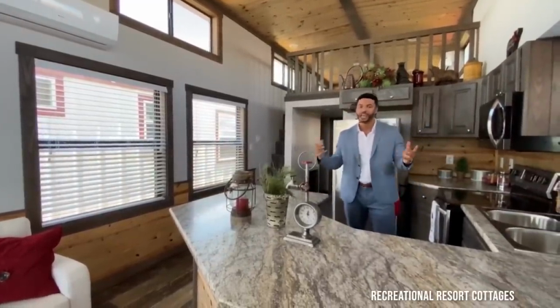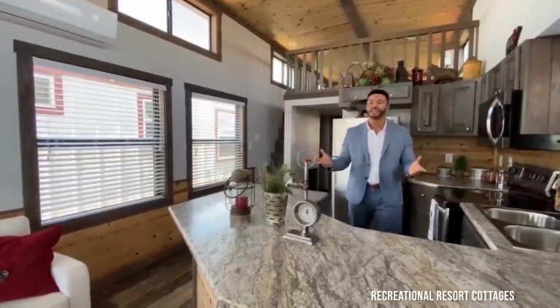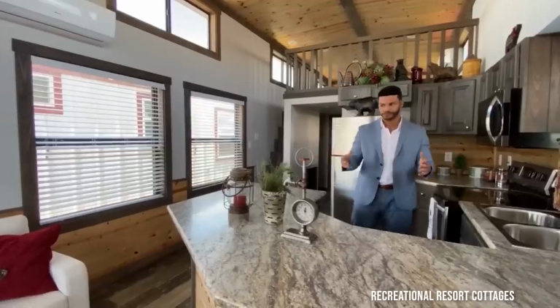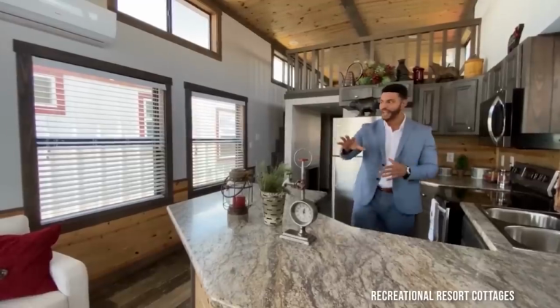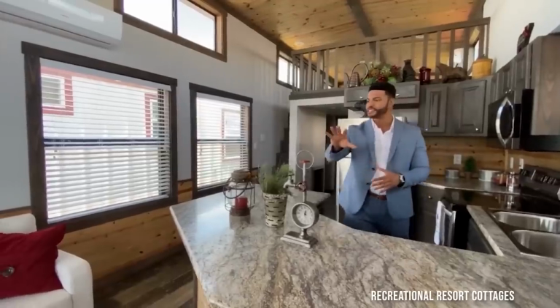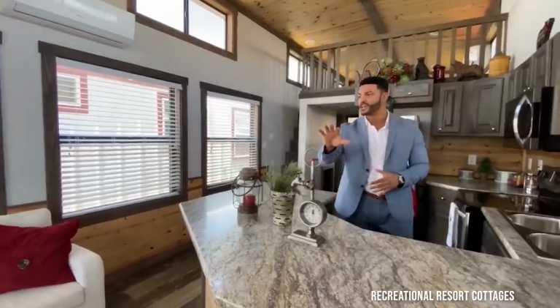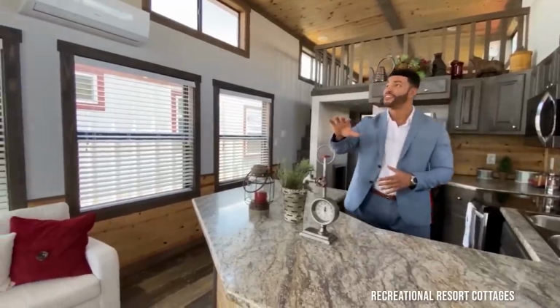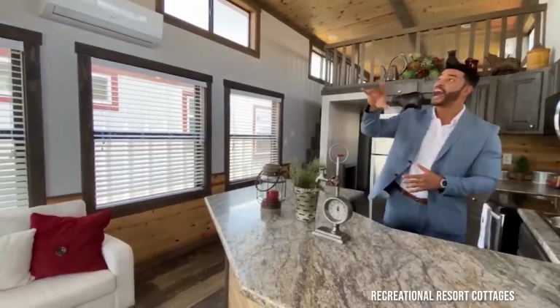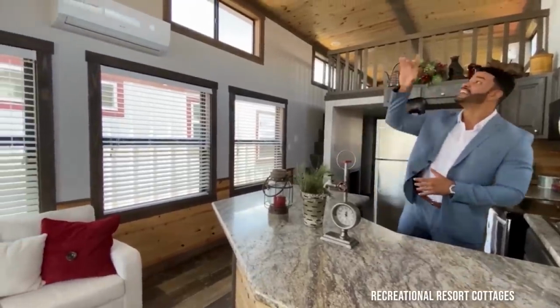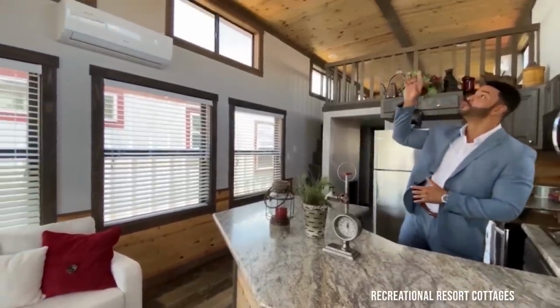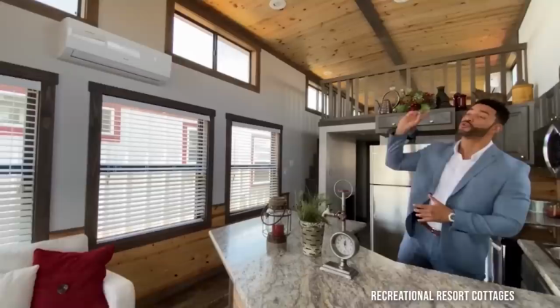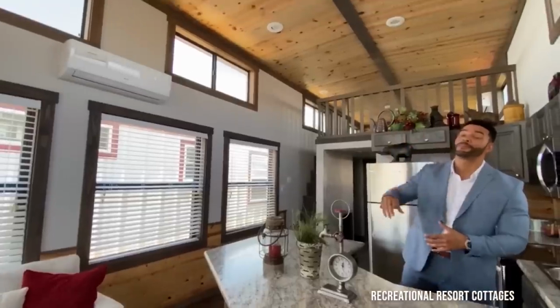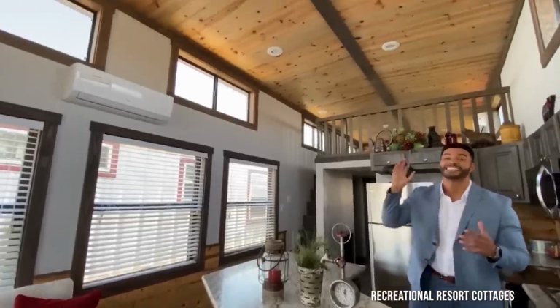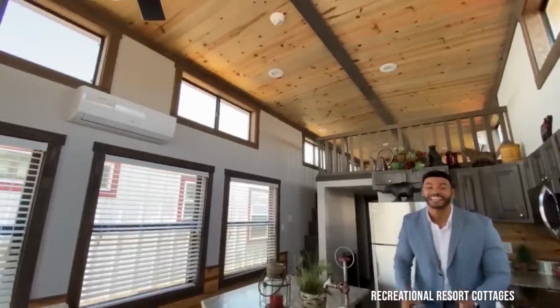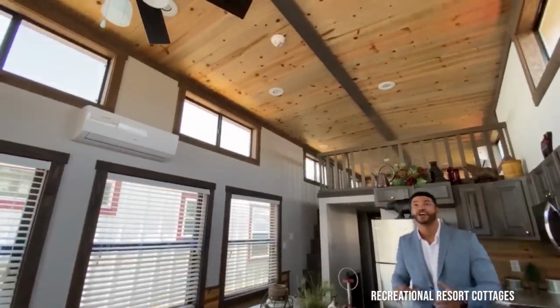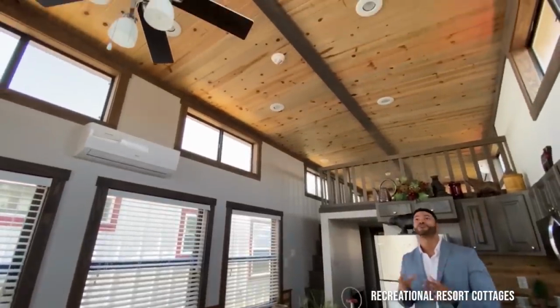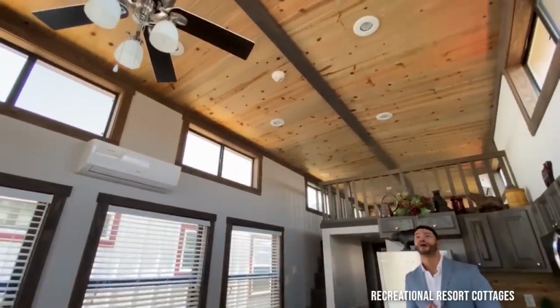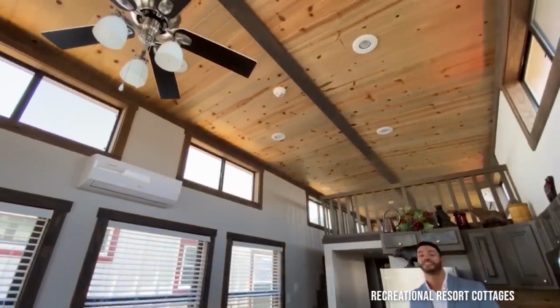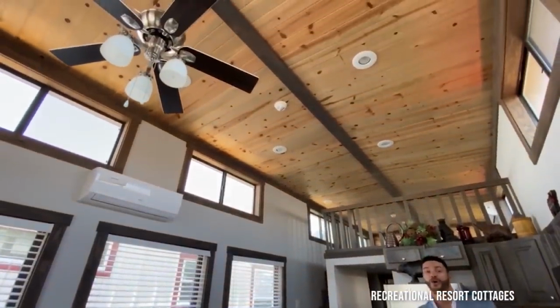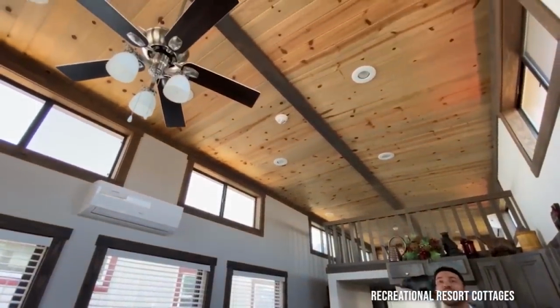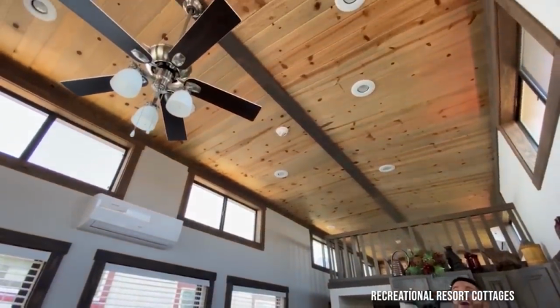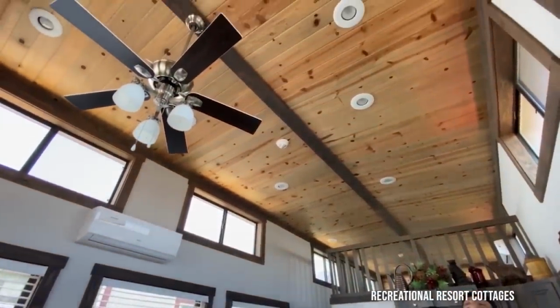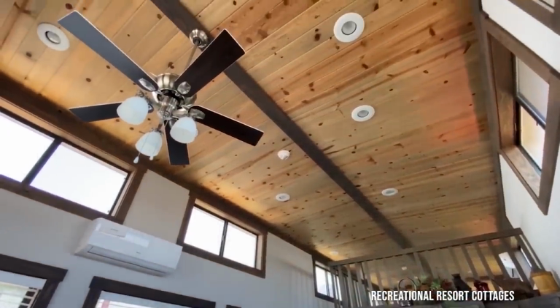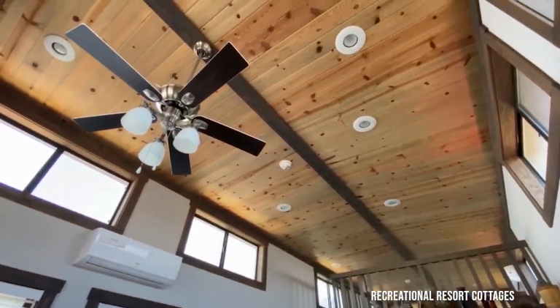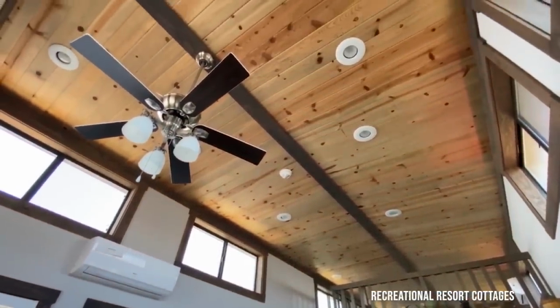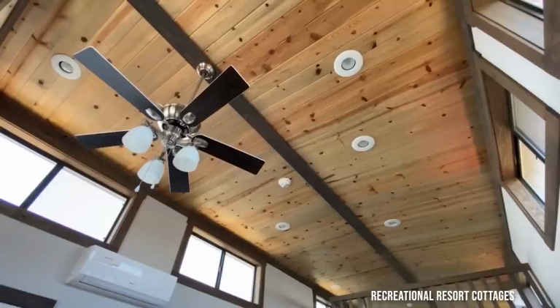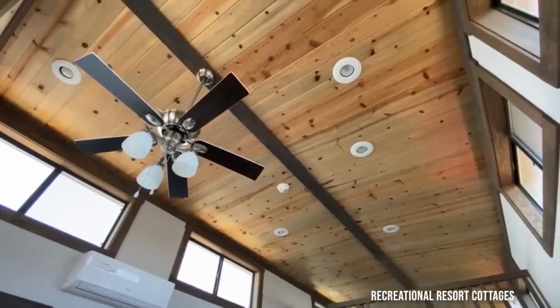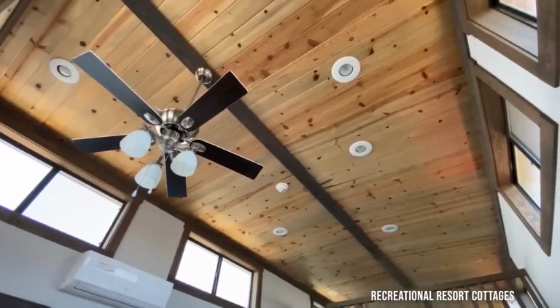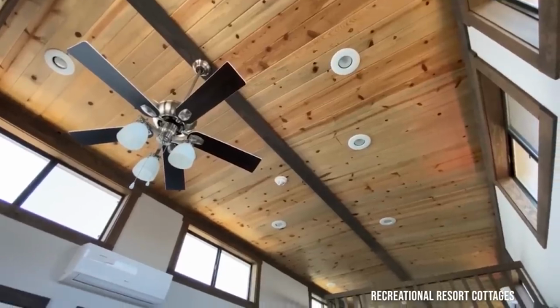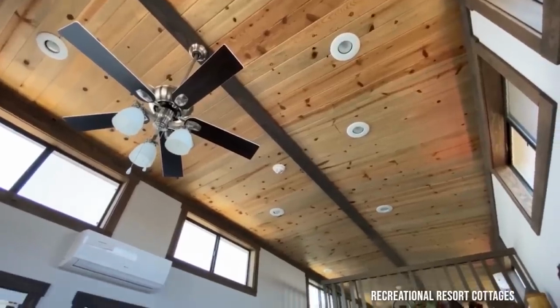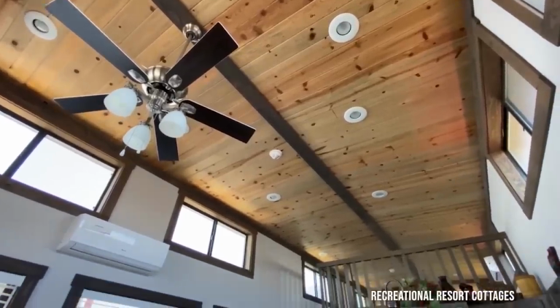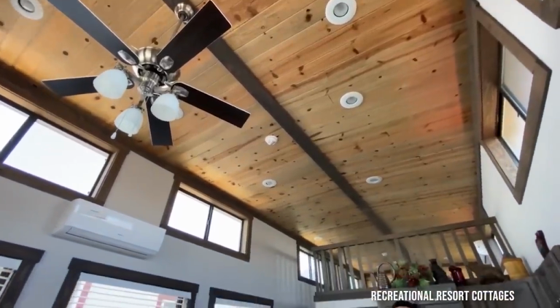We've got the Blue Ponderosa Pine ceiling from front to back of this home. That is awesome — you can even see the little blue tint, which is why we call it Blue Ponderosa.